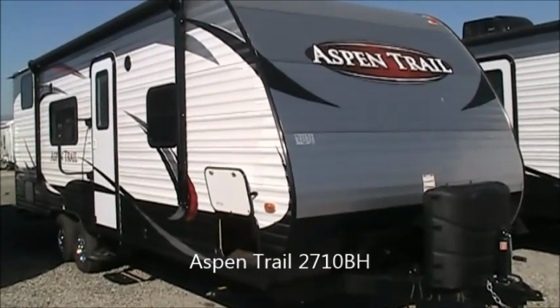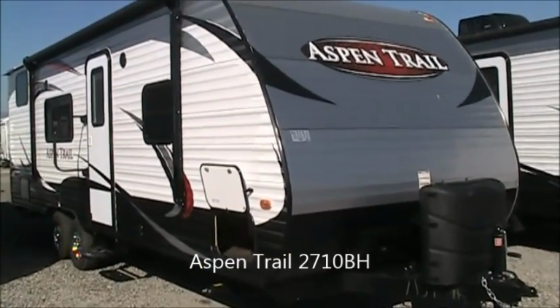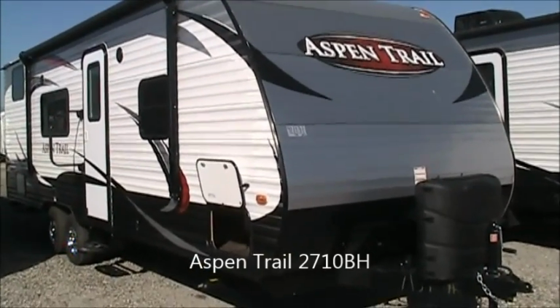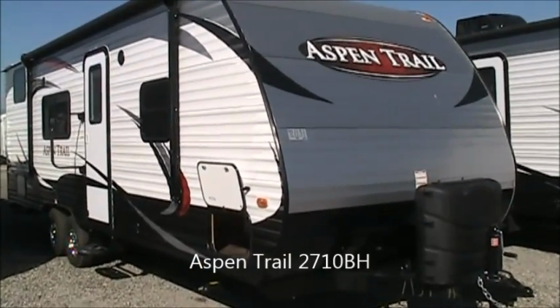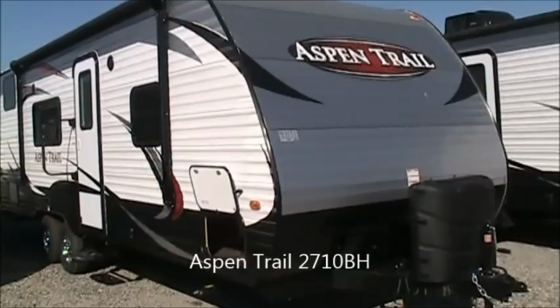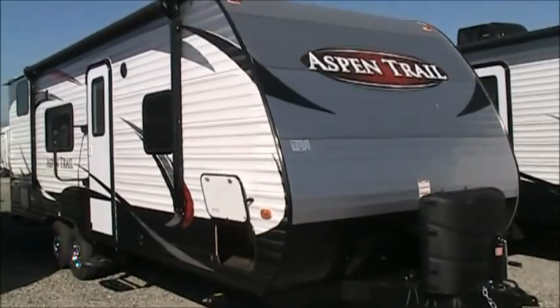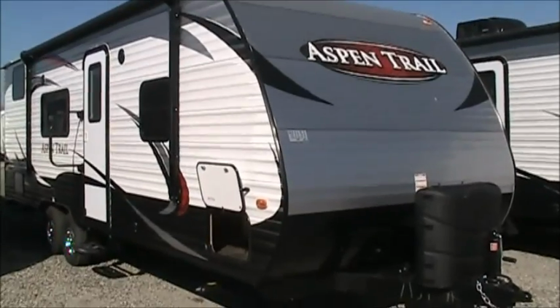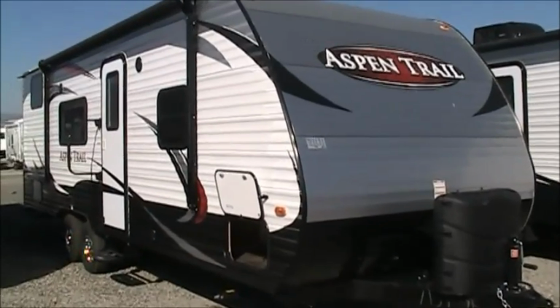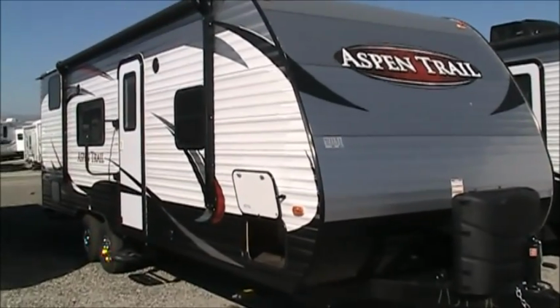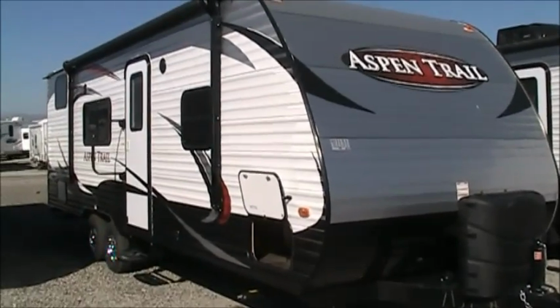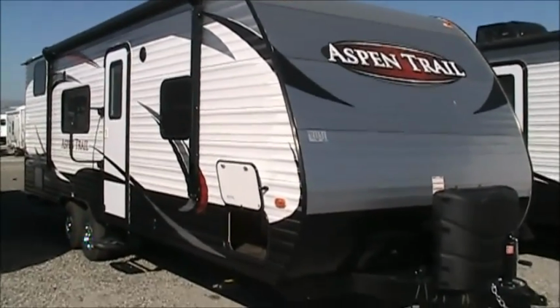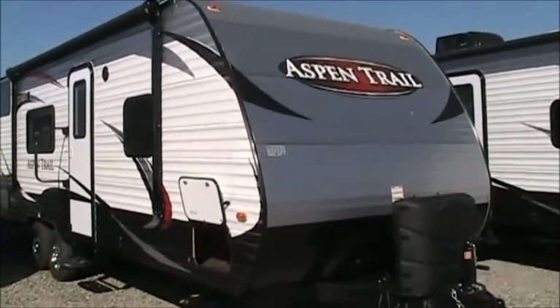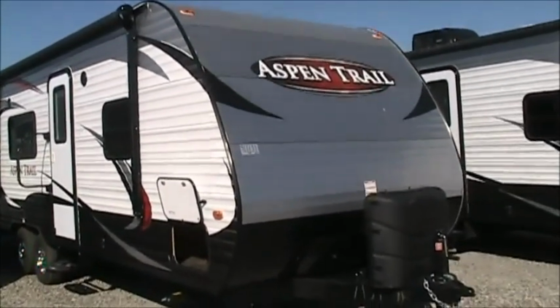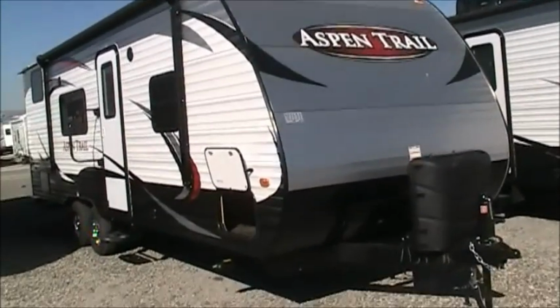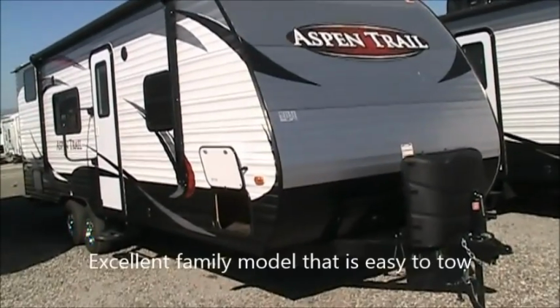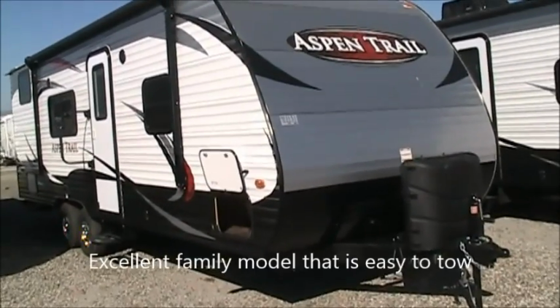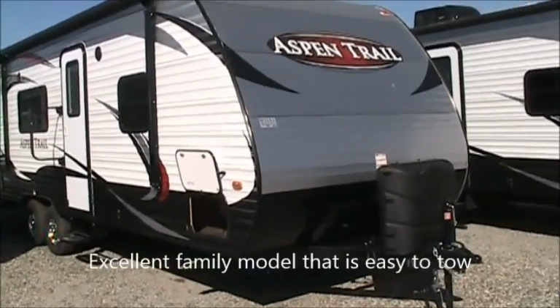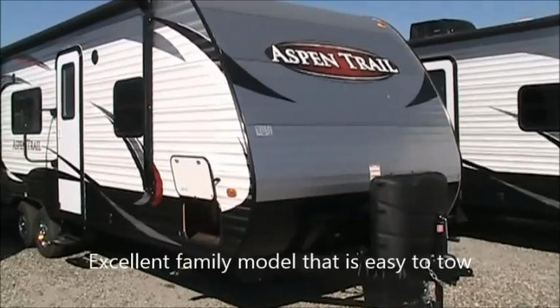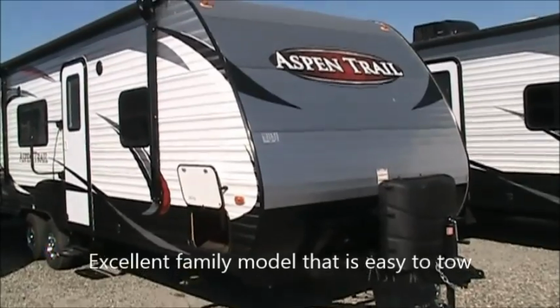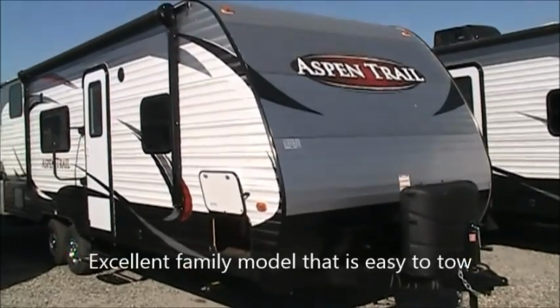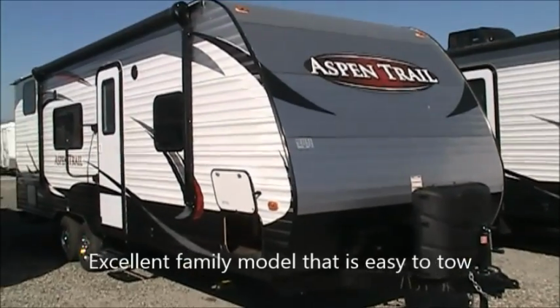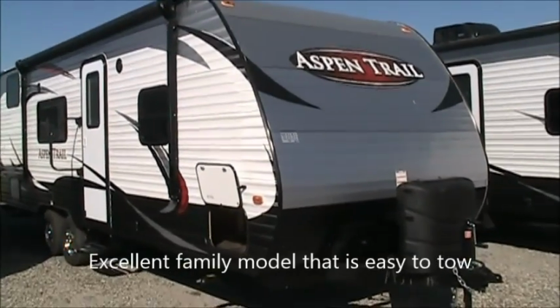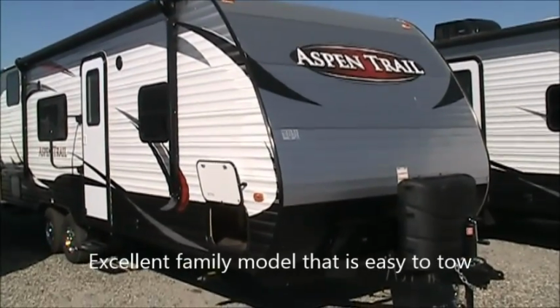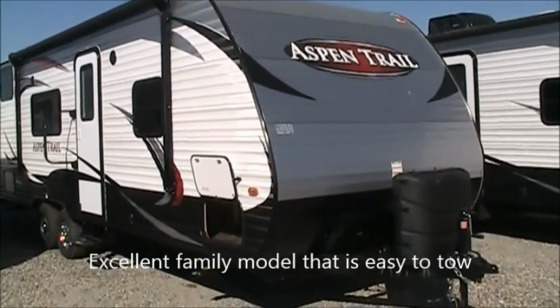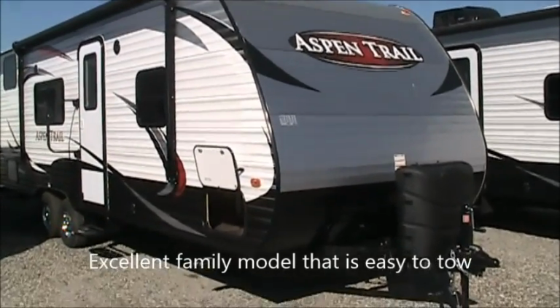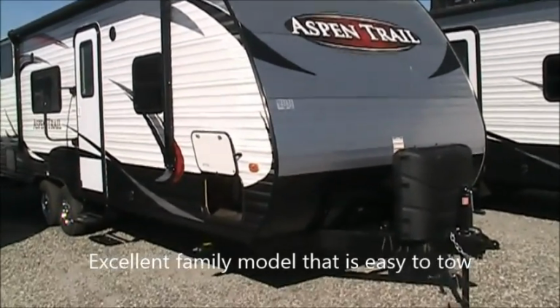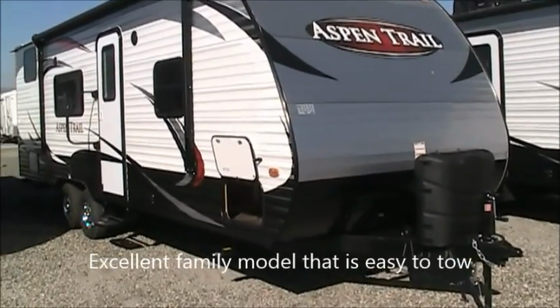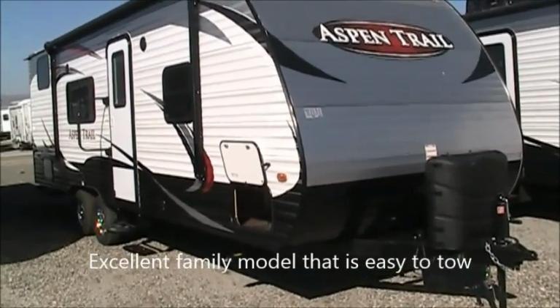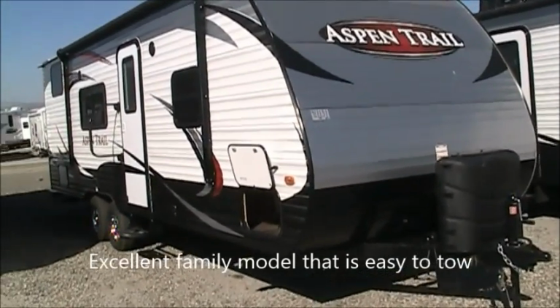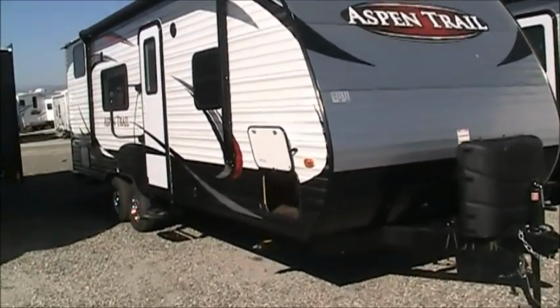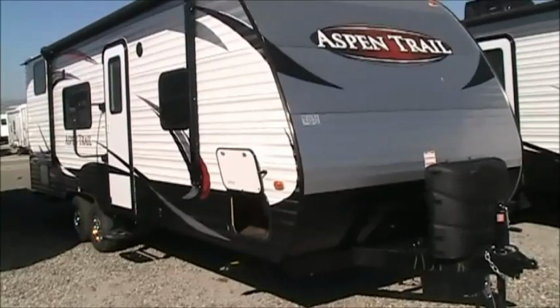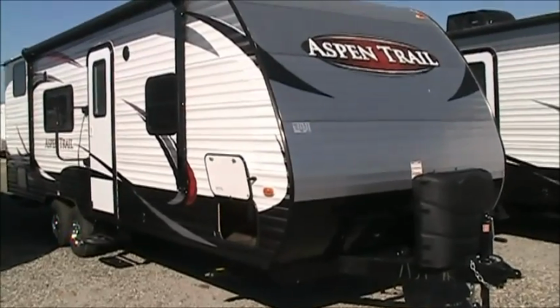The 2710 Aspen Trail is a really popular model with our customers. A lot of different companies build a similar floor plan to this, but nobody puts it together the way Aspen Trail does, and we want to show you some of the things to look for if you're shopping for a trailer like this.